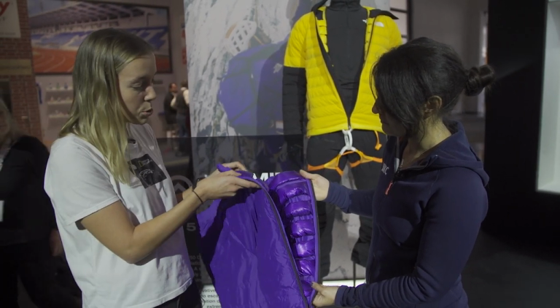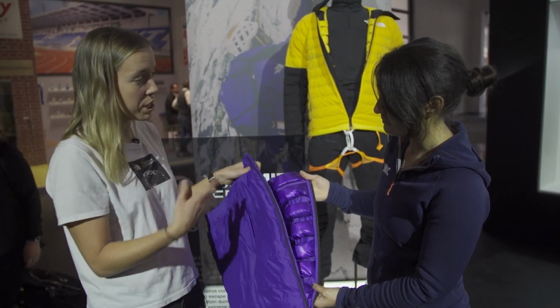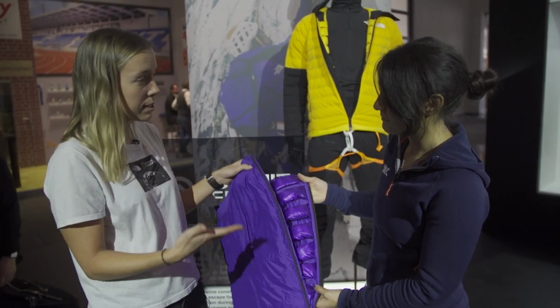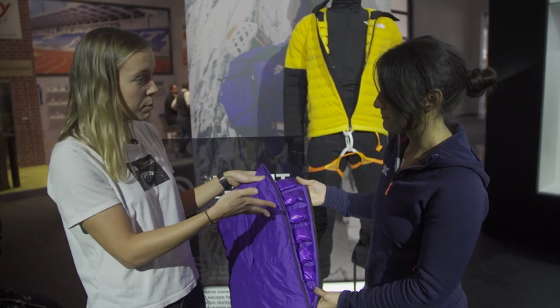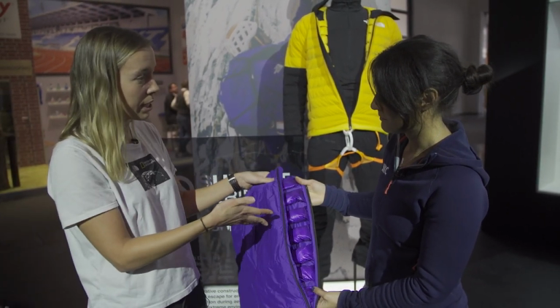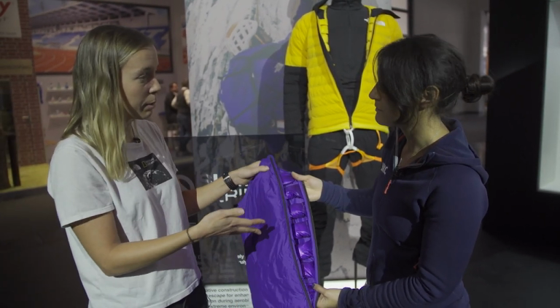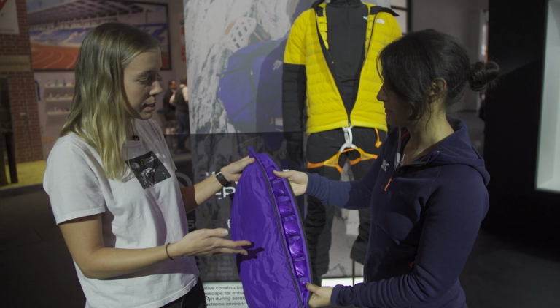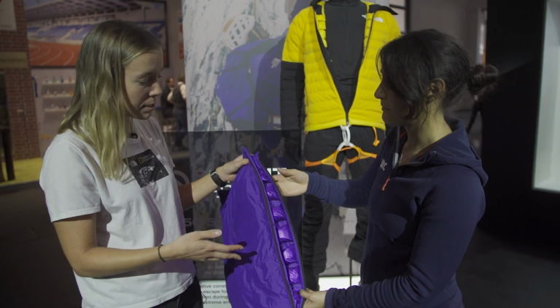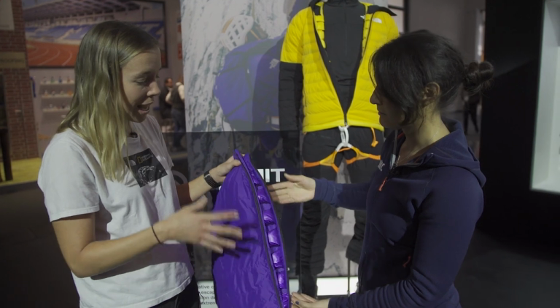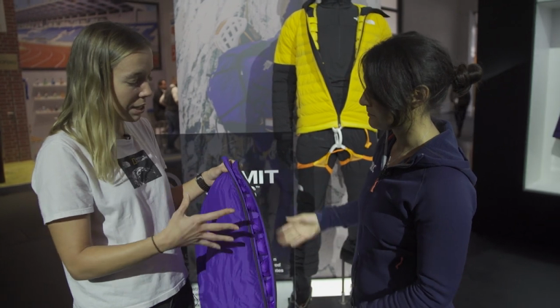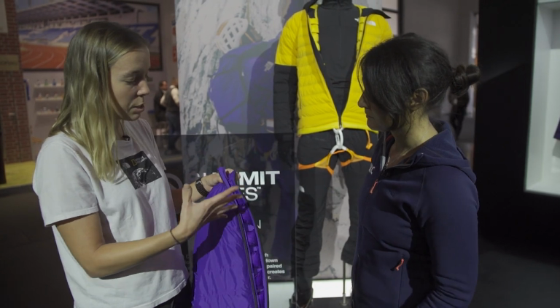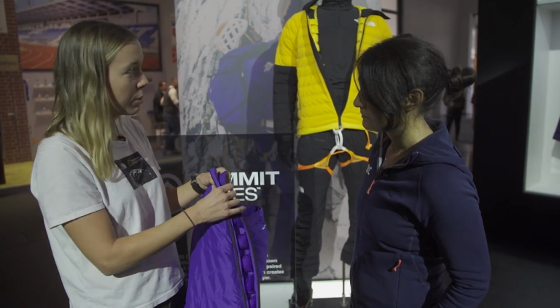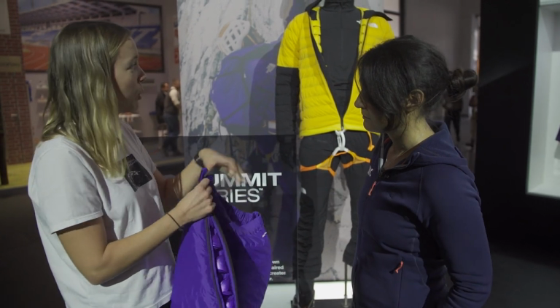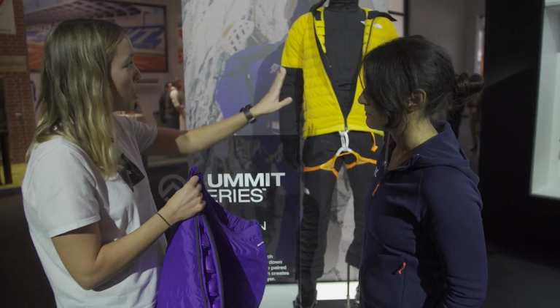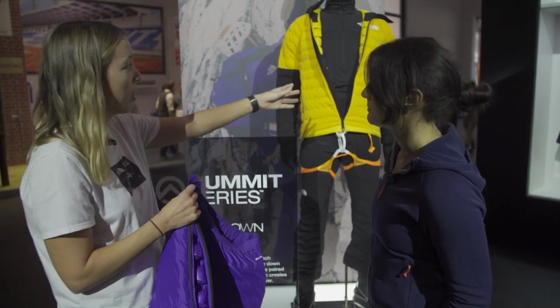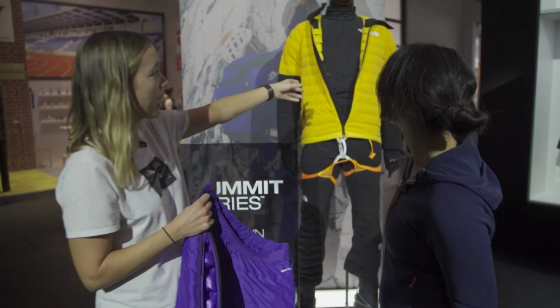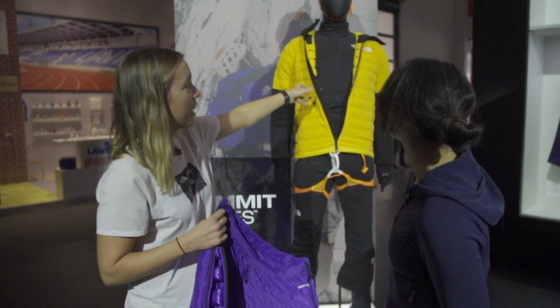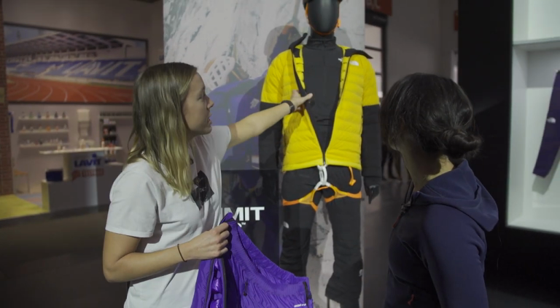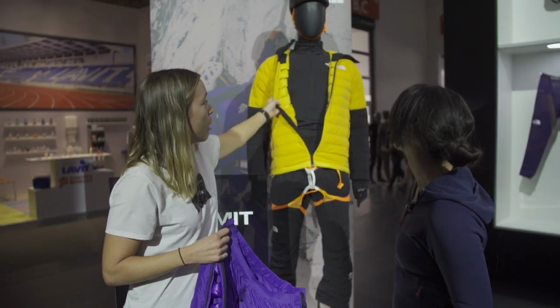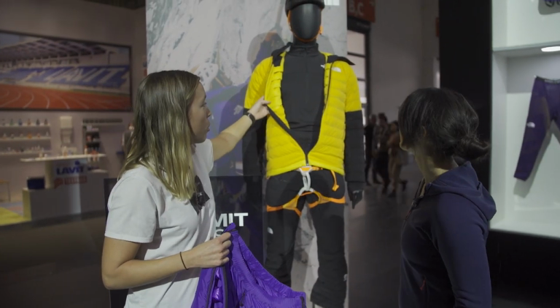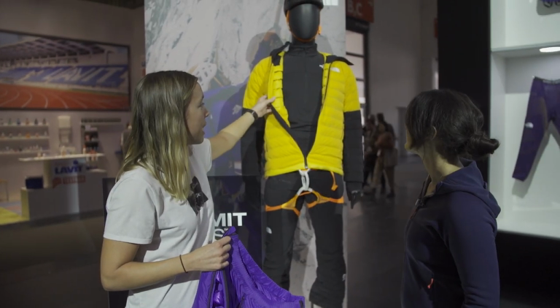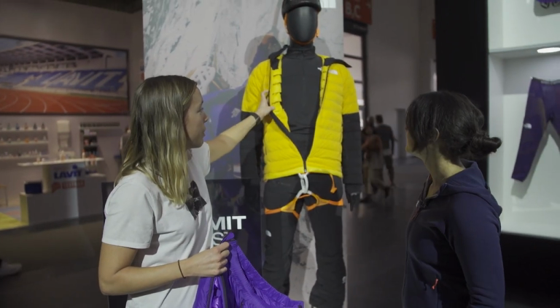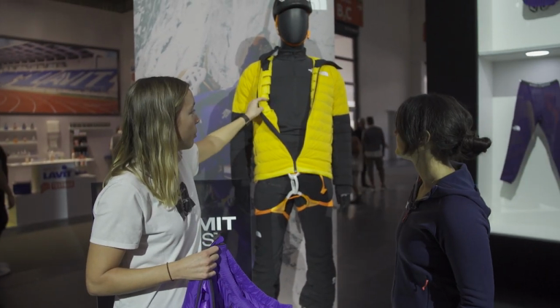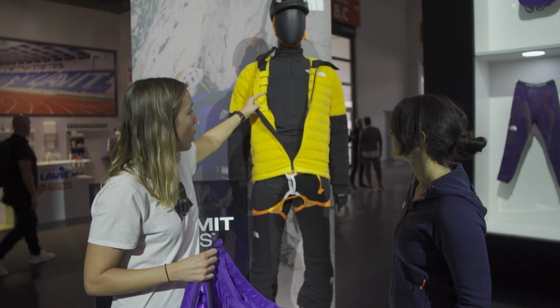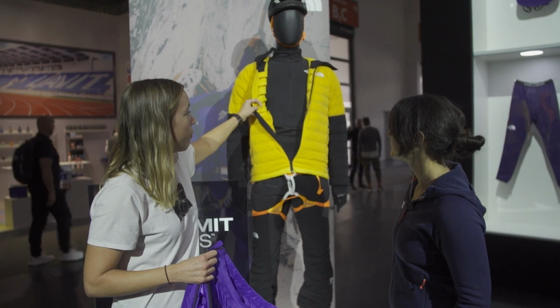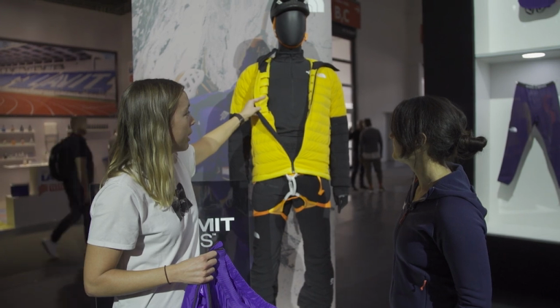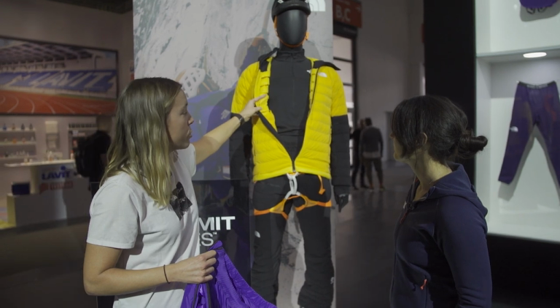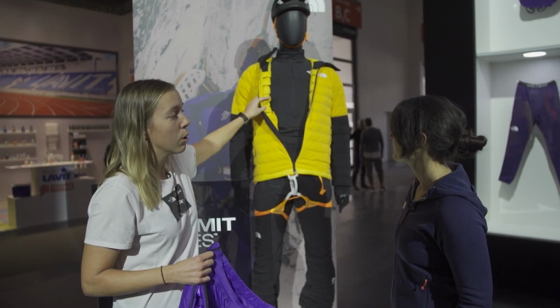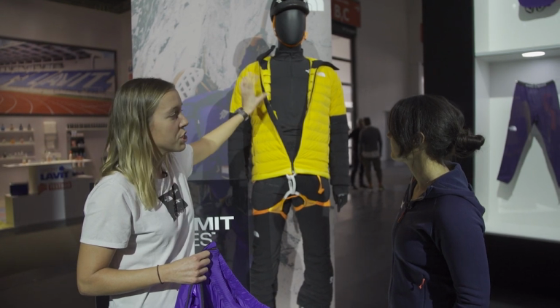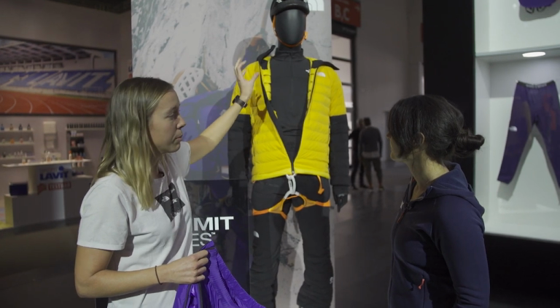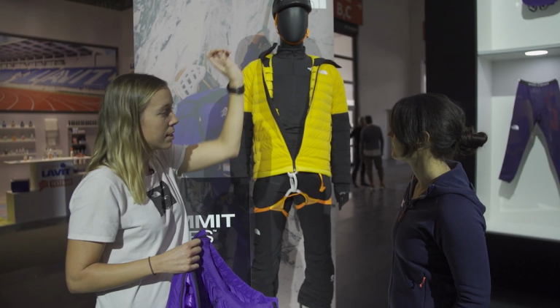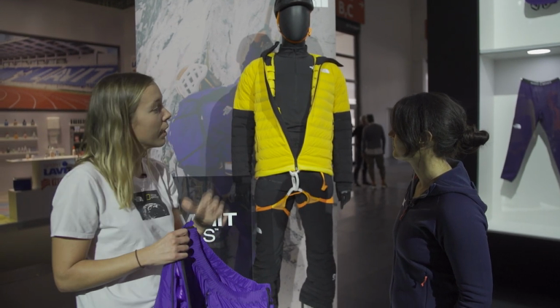We also have a jacket that matches the same concept. And in Summit Series we also have another jacket which follows the same principle of having those down chambers in there.